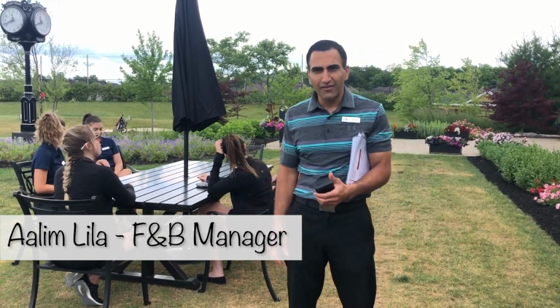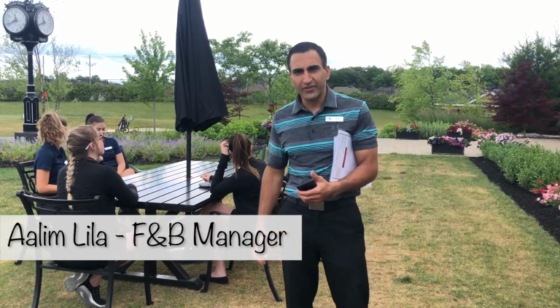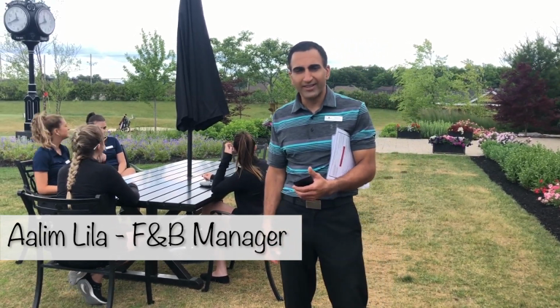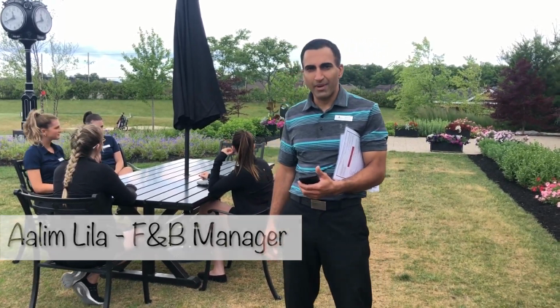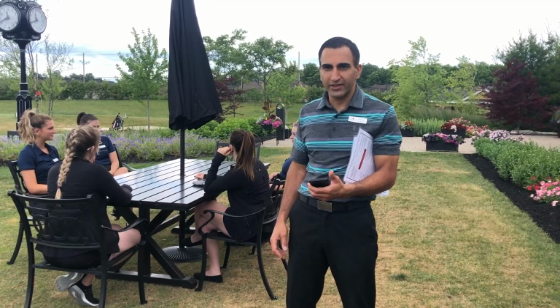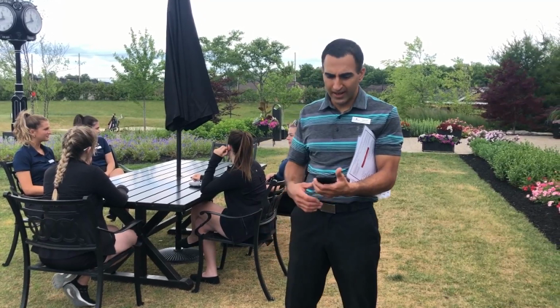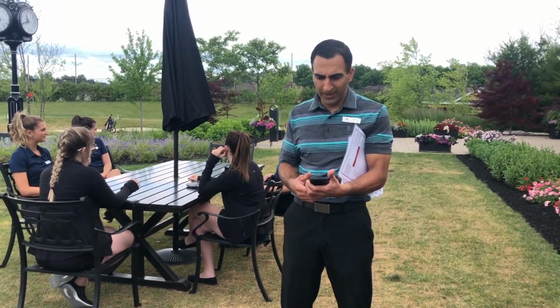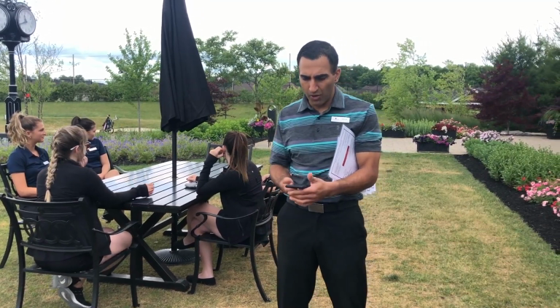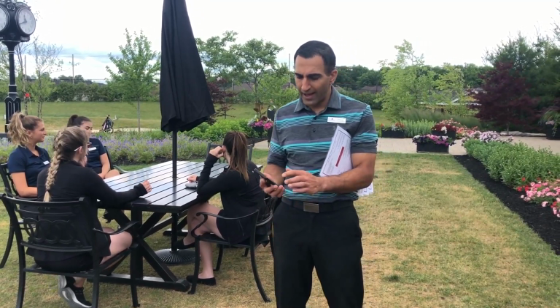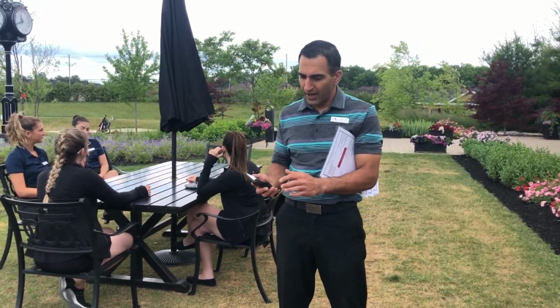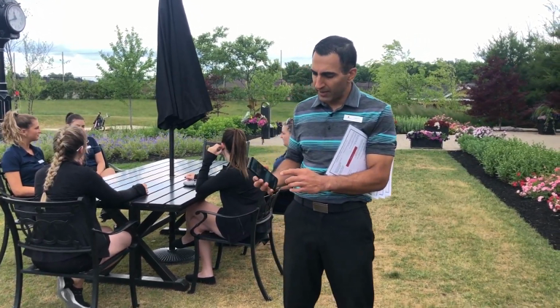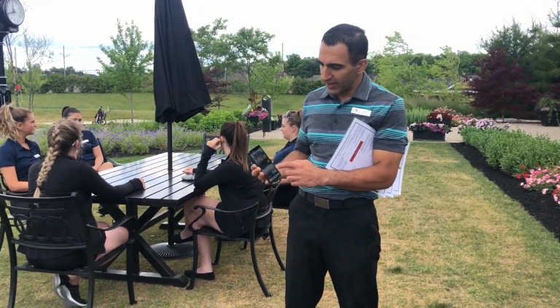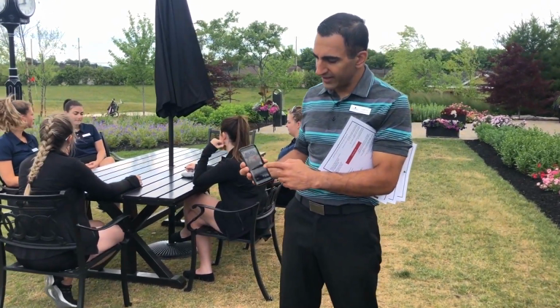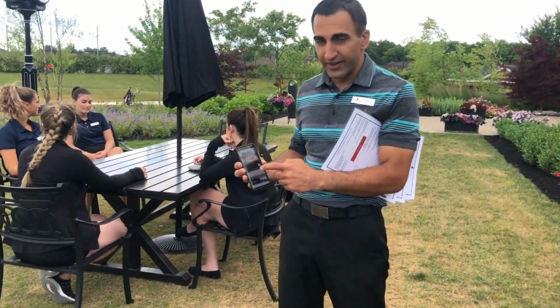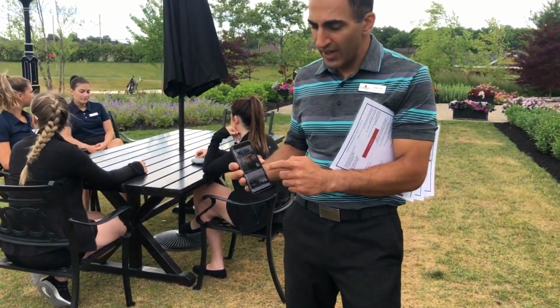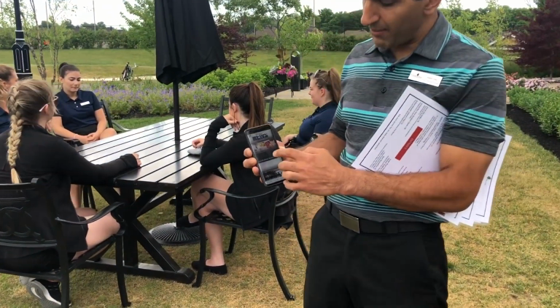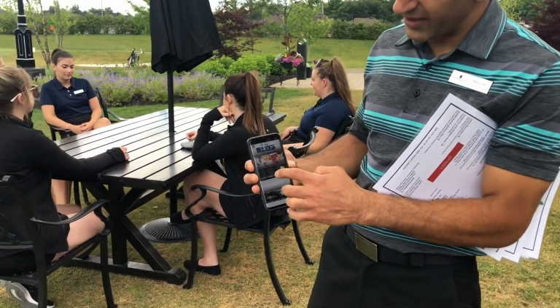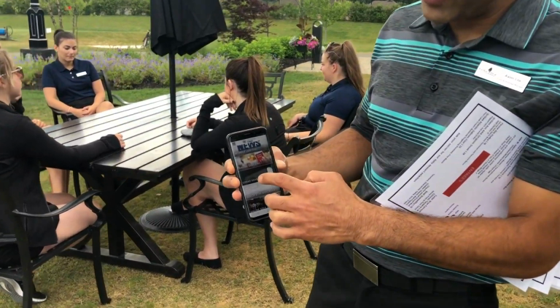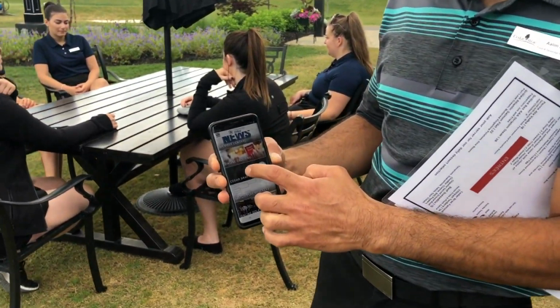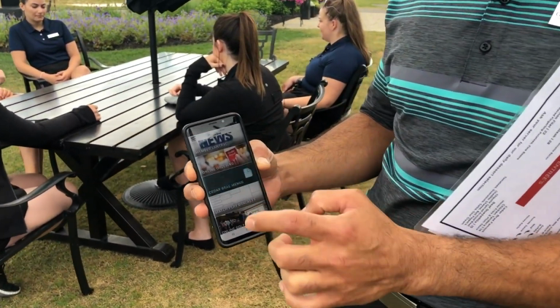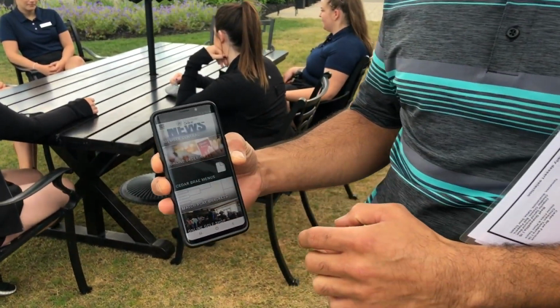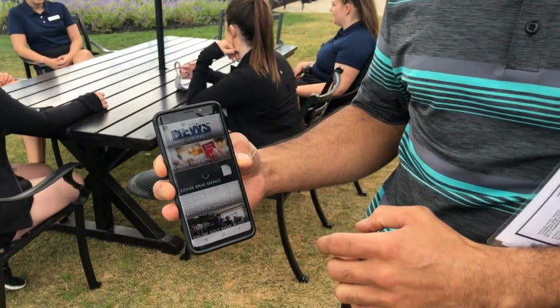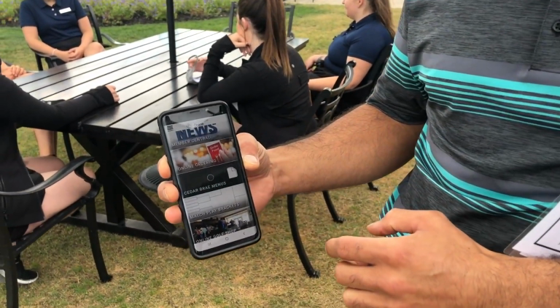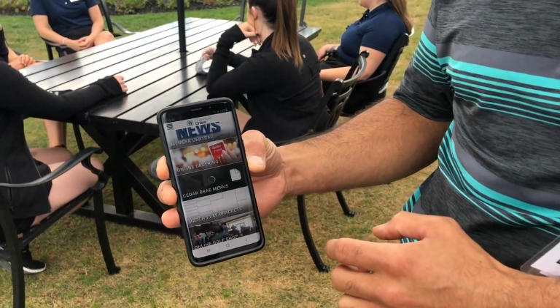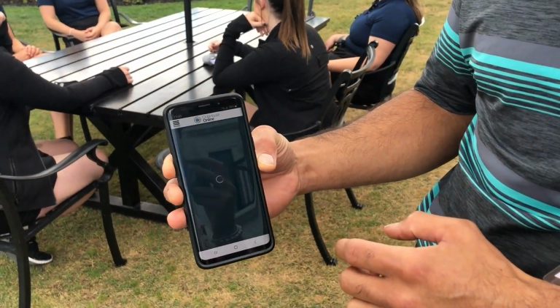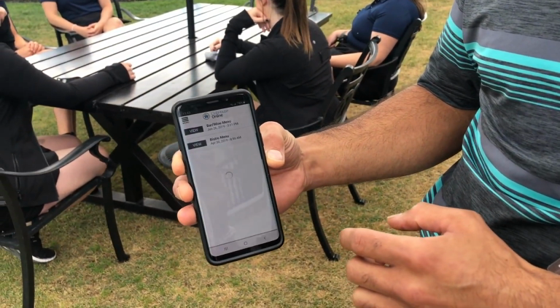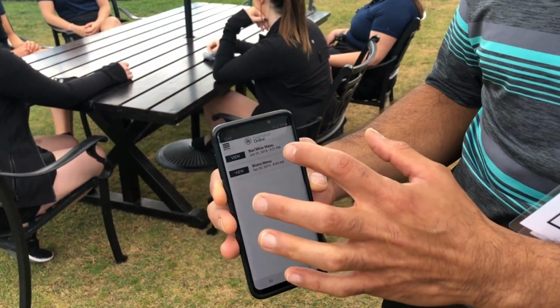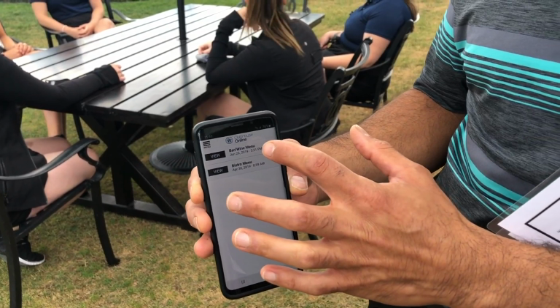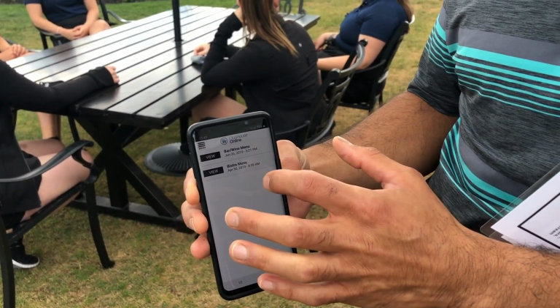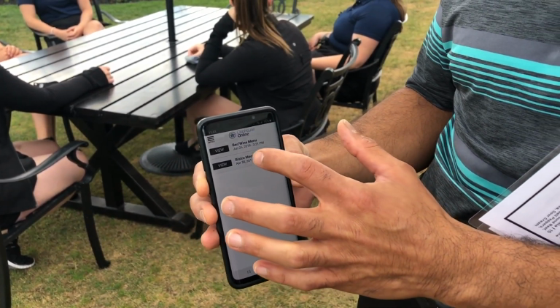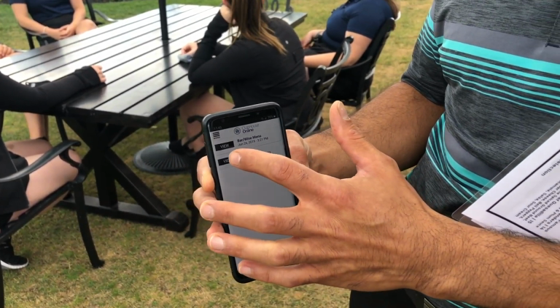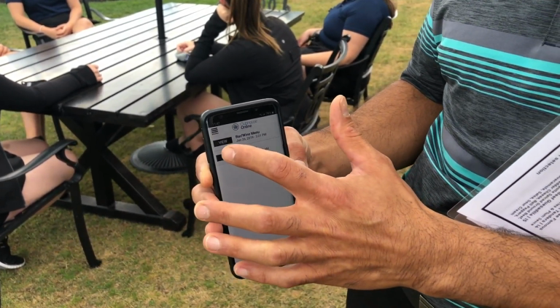First things first, we're asking all the members to open up their mobile app on Clubhouse Online. You're going to see a new button here called Cedar Bray Menus. If you click on the link there, it's going to fire up the bar and wine list as well as the bistro menu.